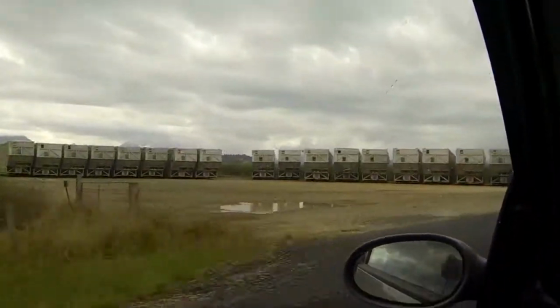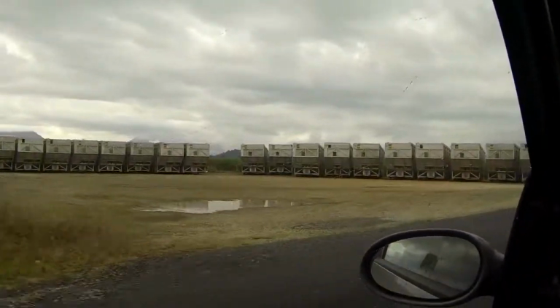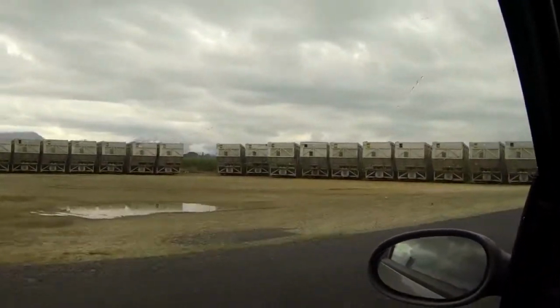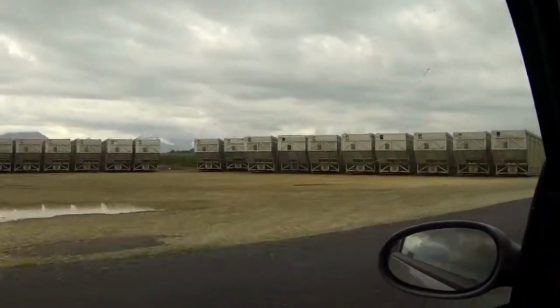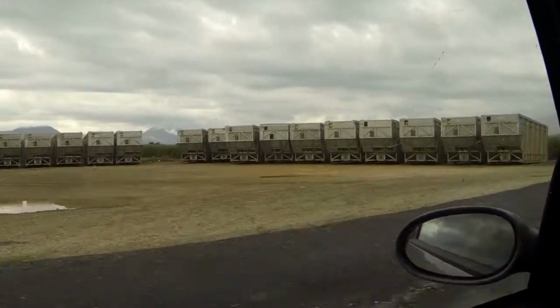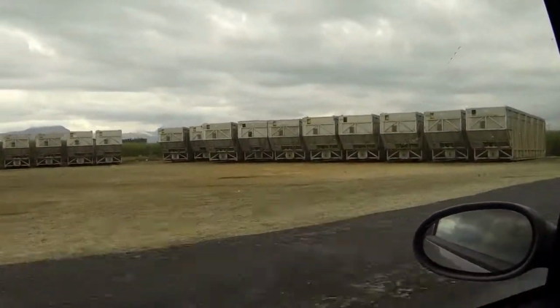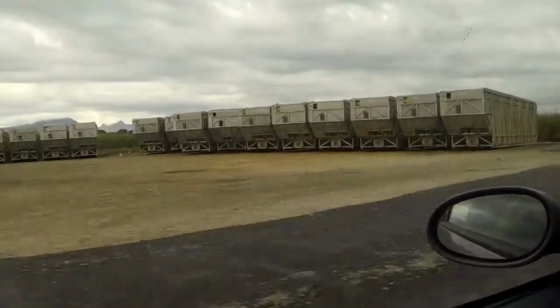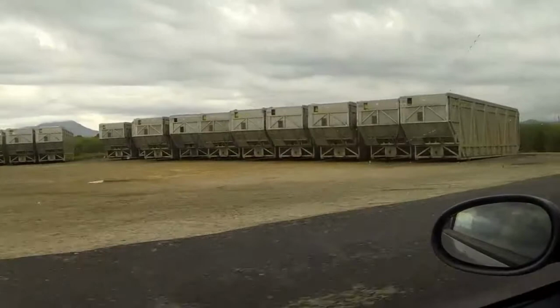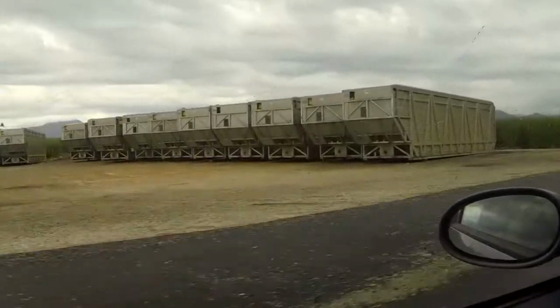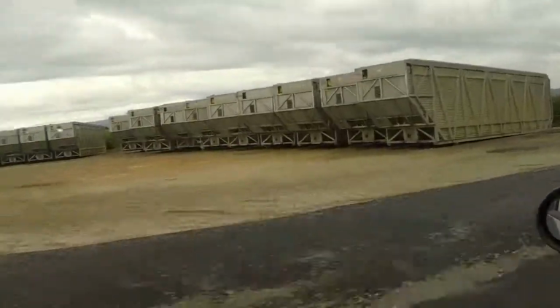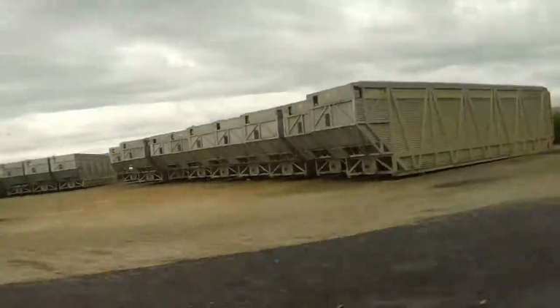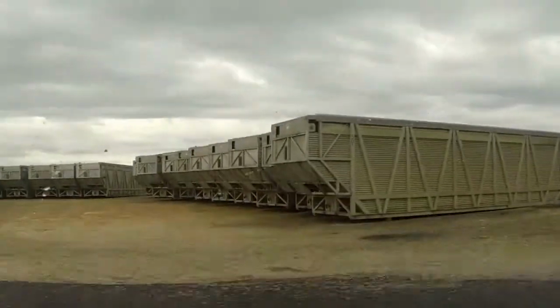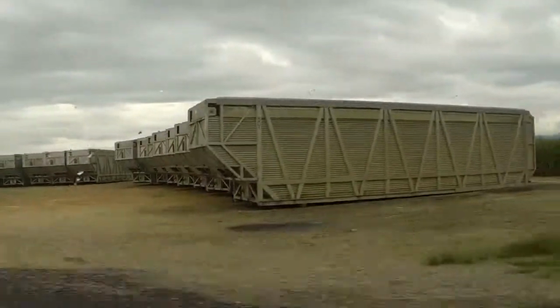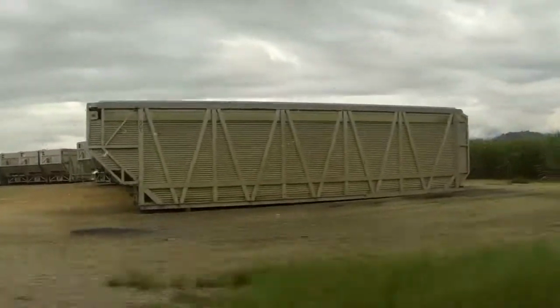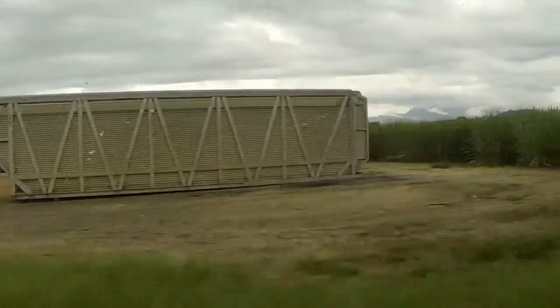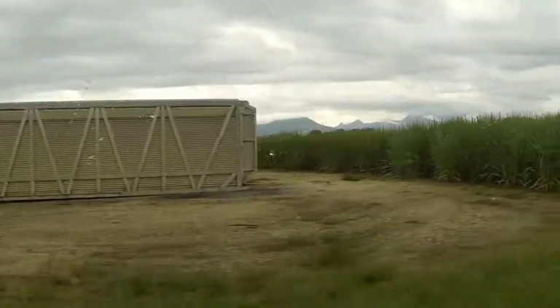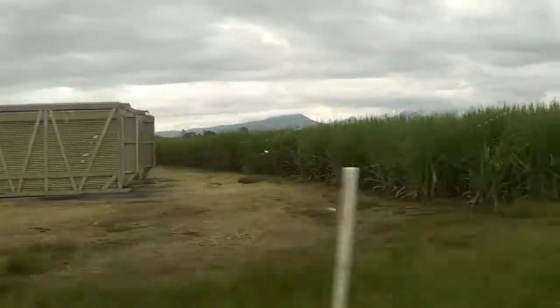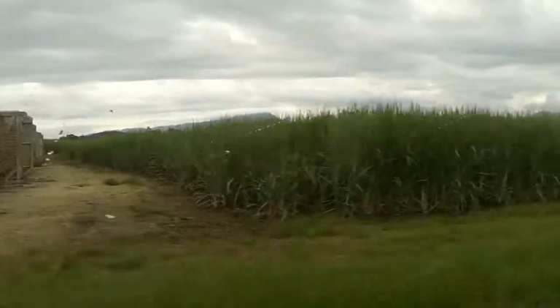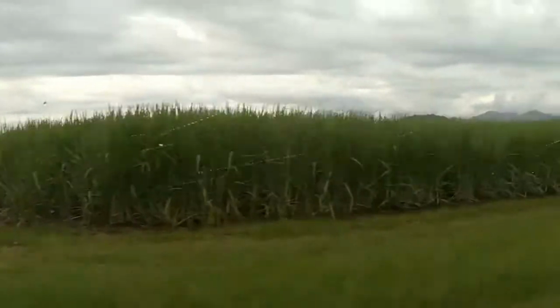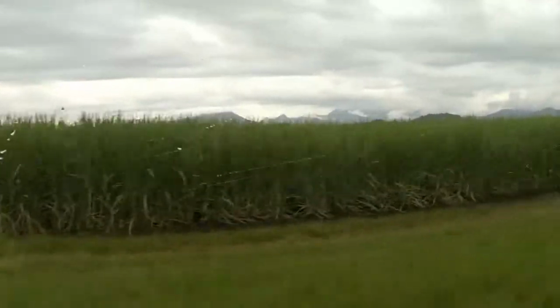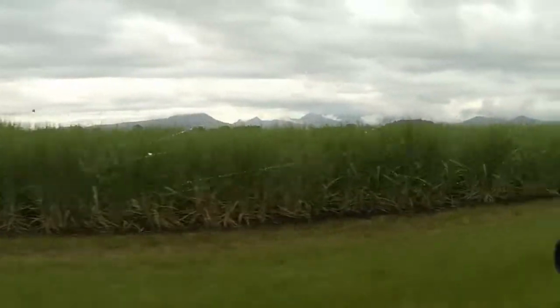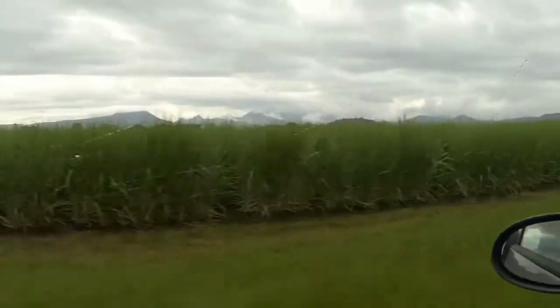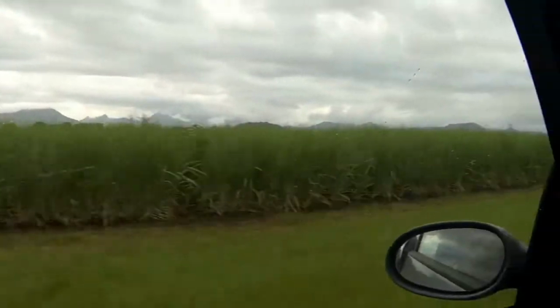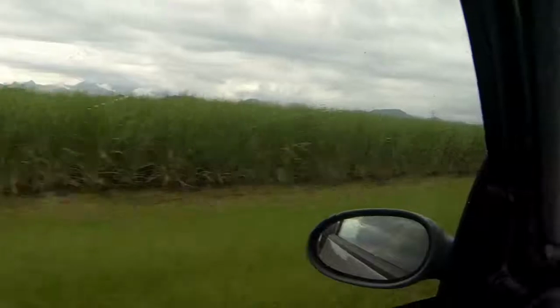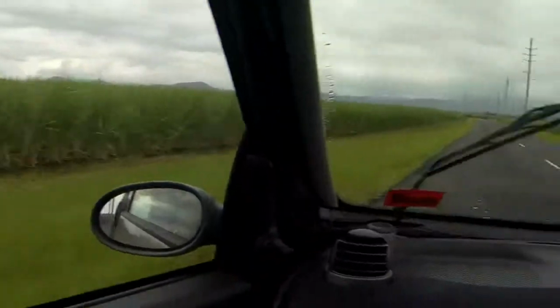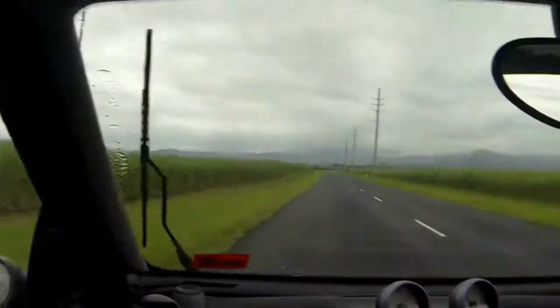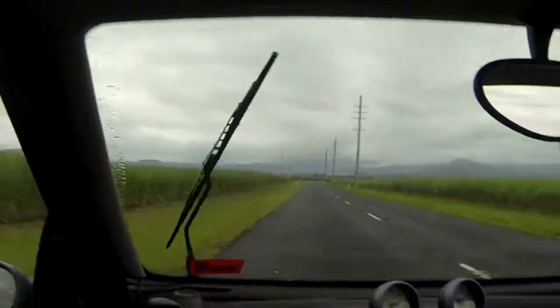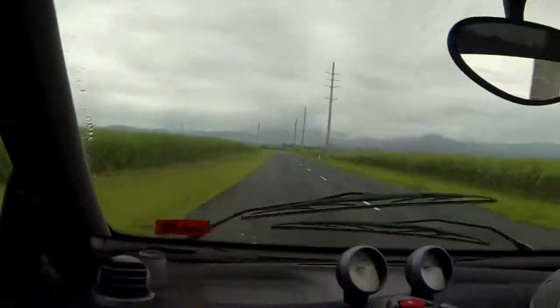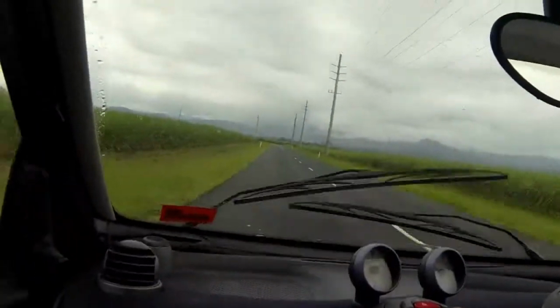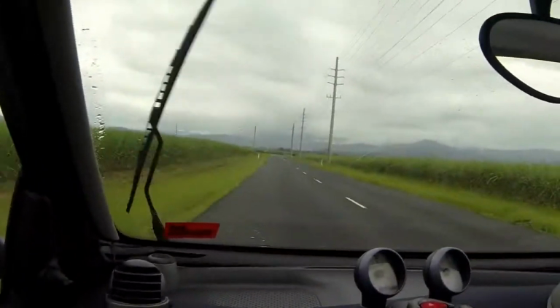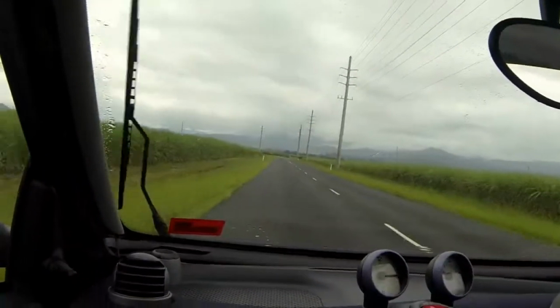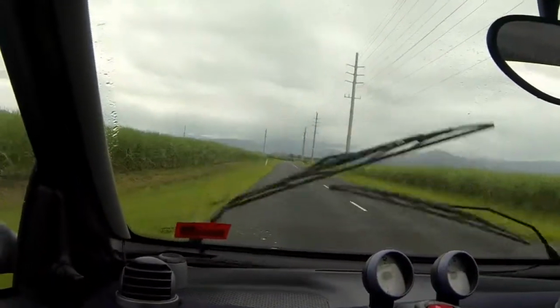Sugar cane bins — they go on the back of all the trucks when the harvest is on. Been there, done that.